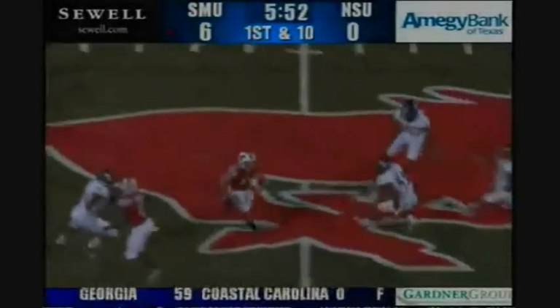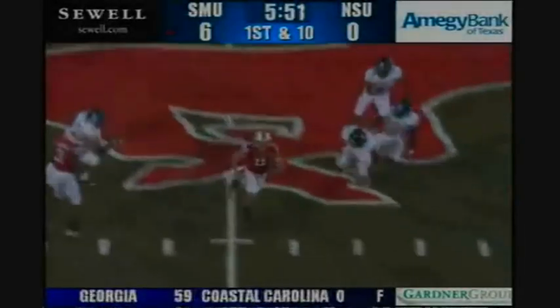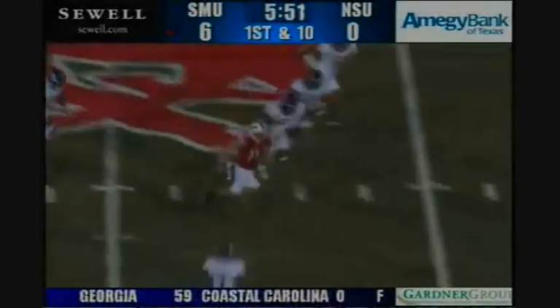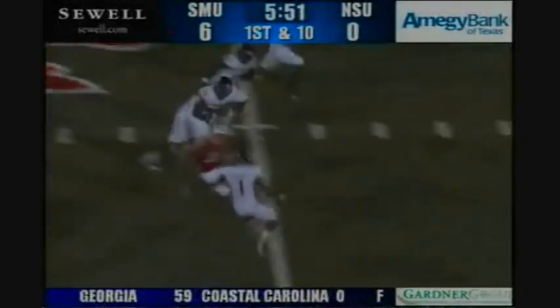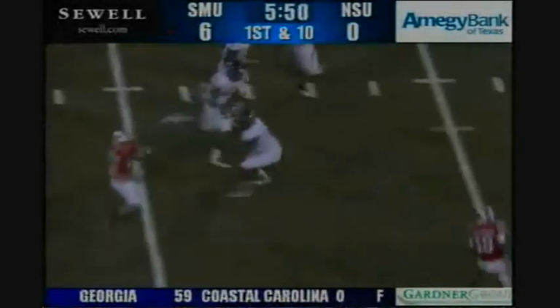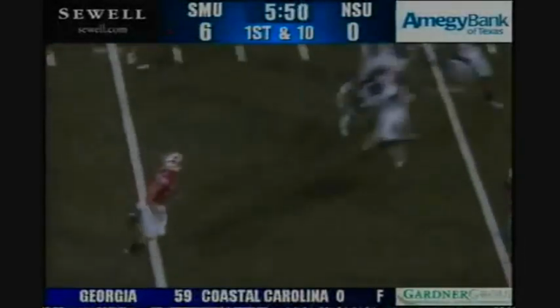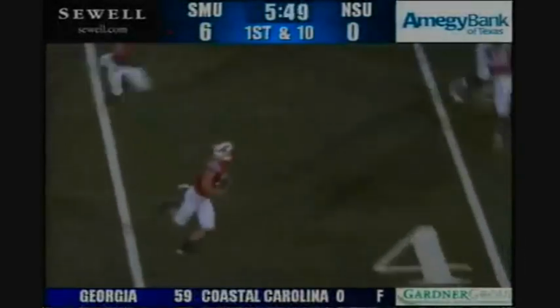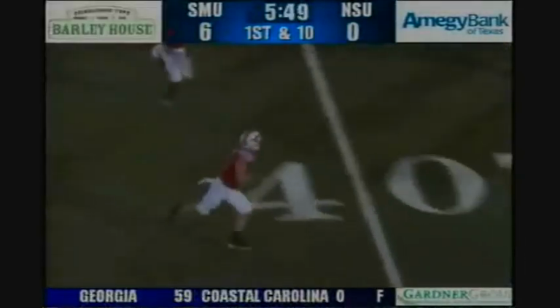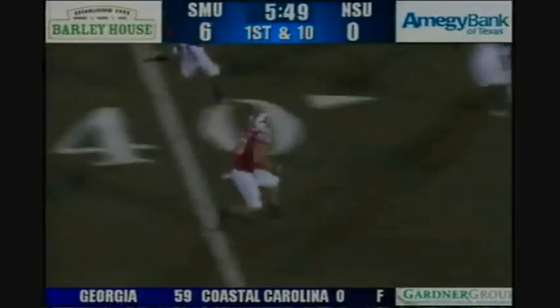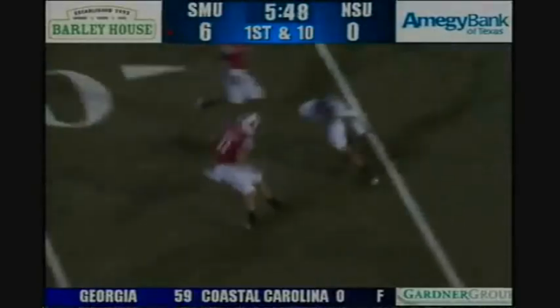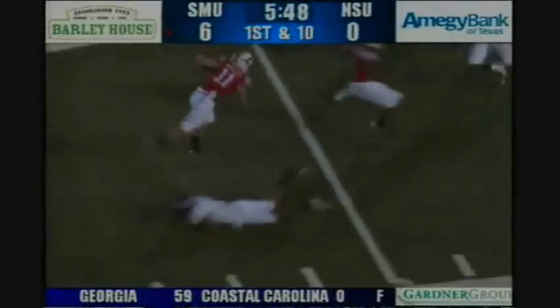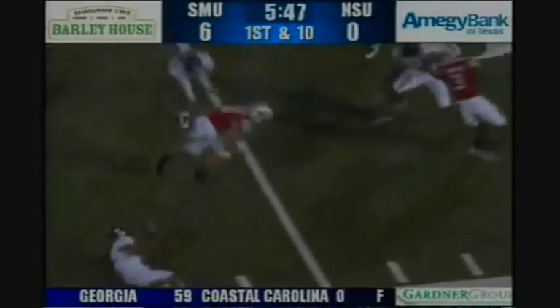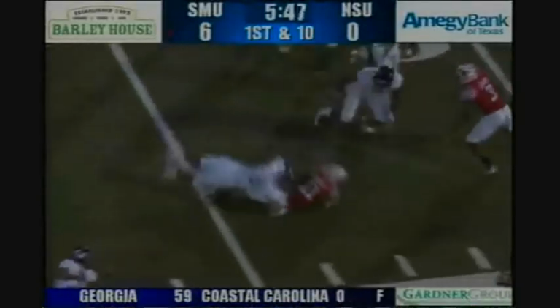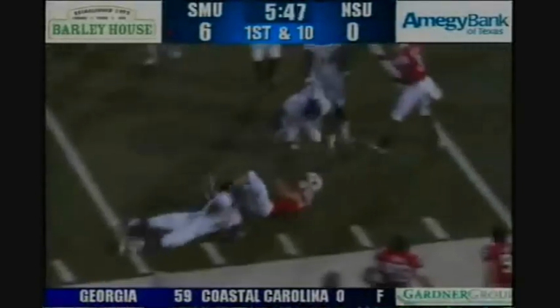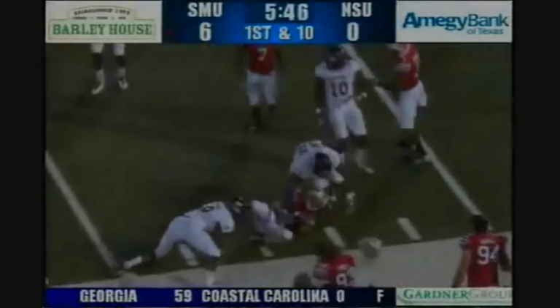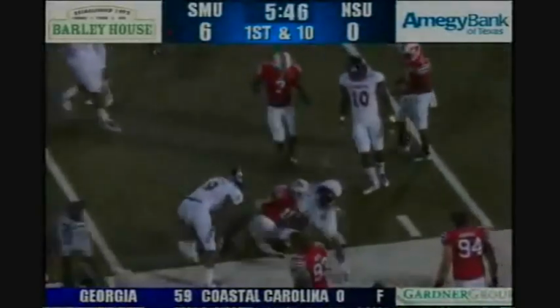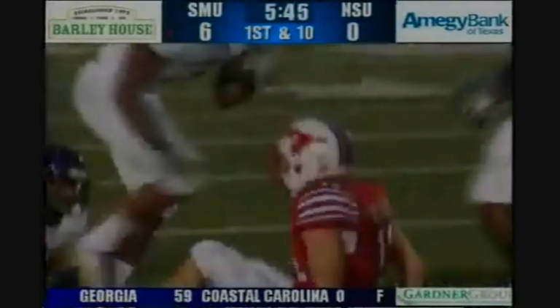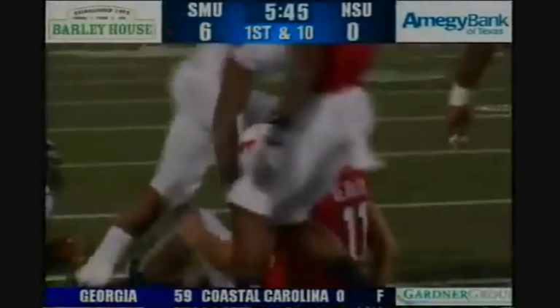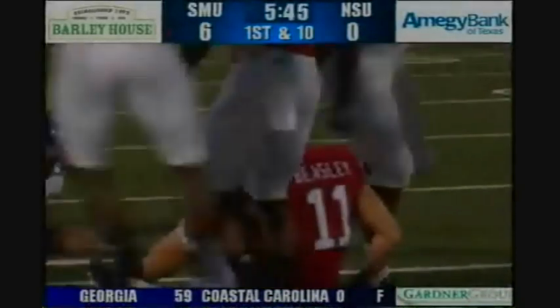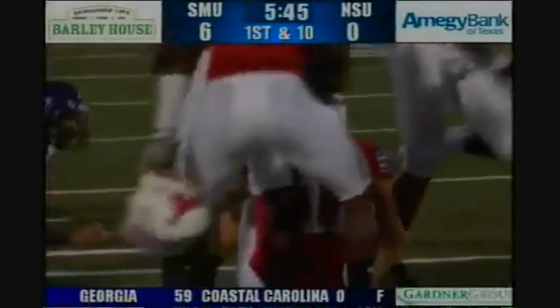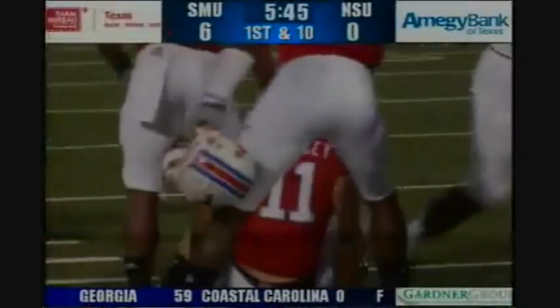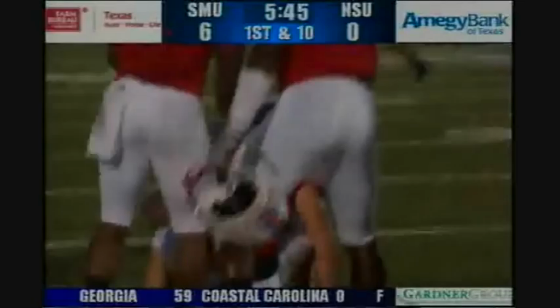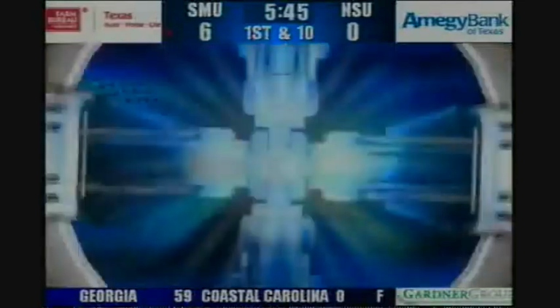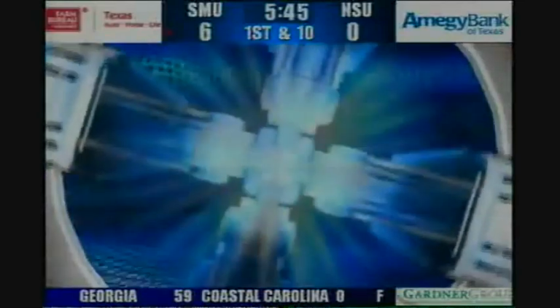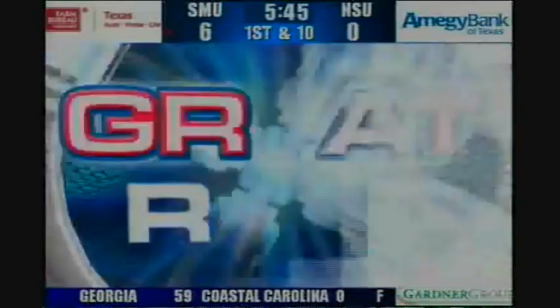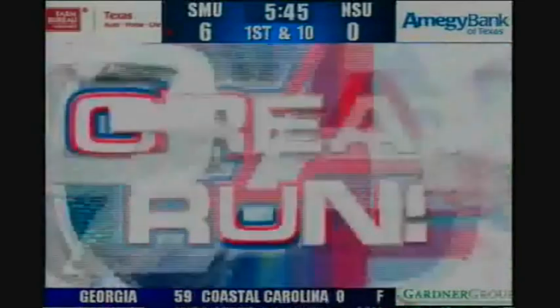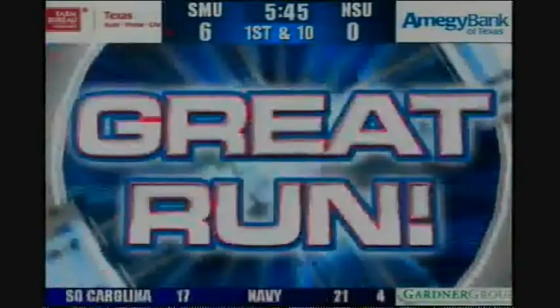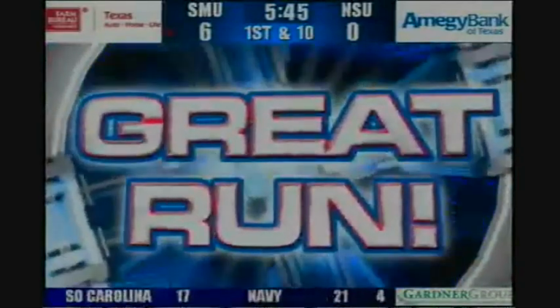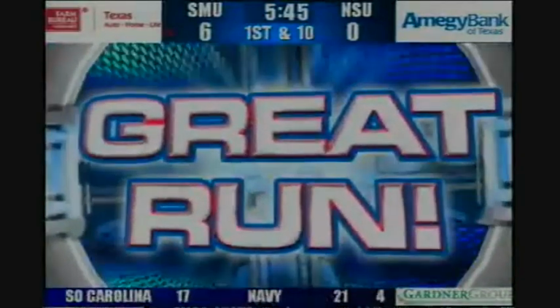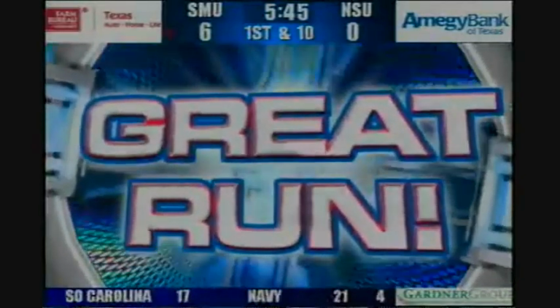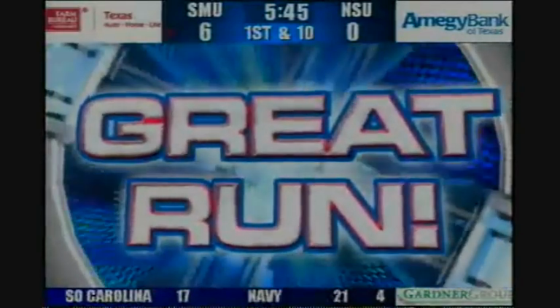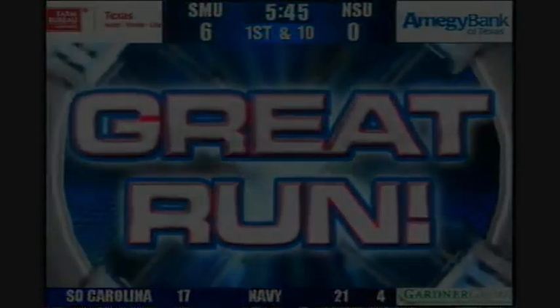Cole Beasley spins through two tacklers at the 40, to the 50, slips right to the 45 where he breaks a tackle to the 40, slips another tackler at the 38, and he's all the way down to the 33-yard line of Northwestern State — that's a 34-yard gain.